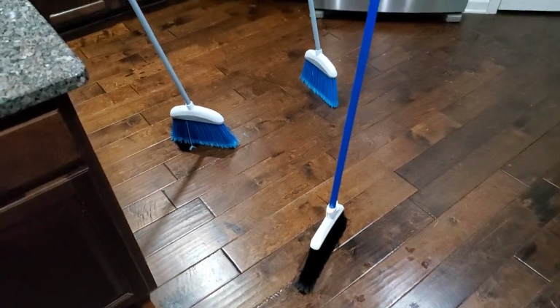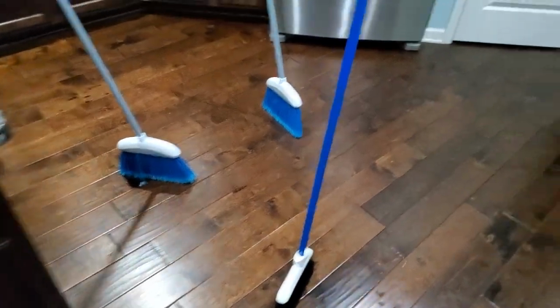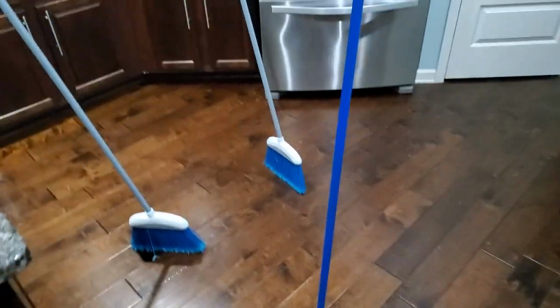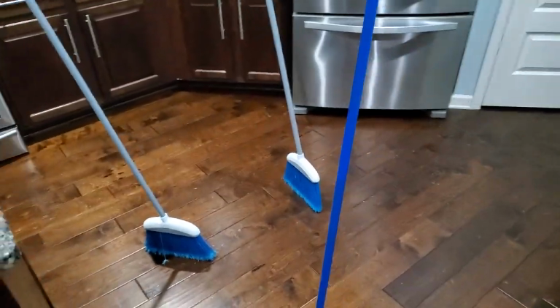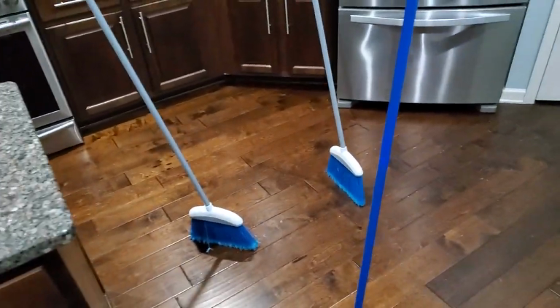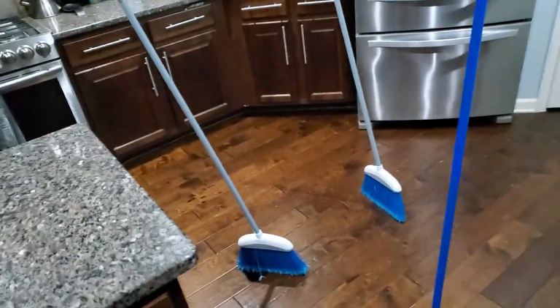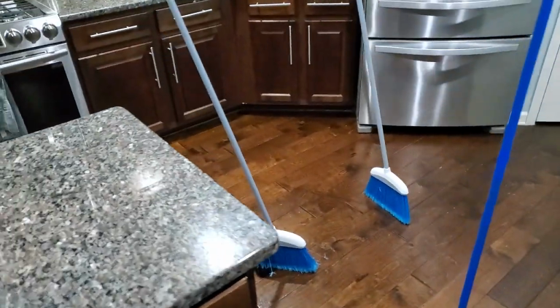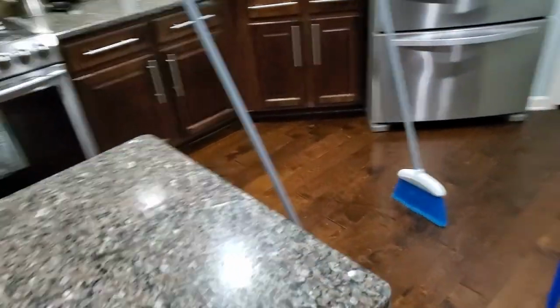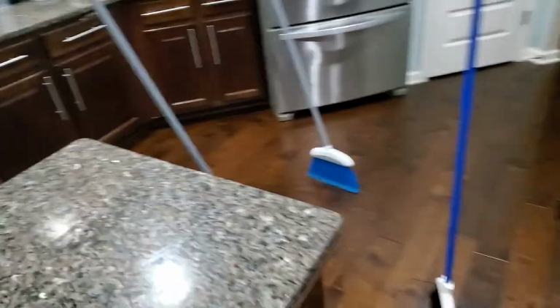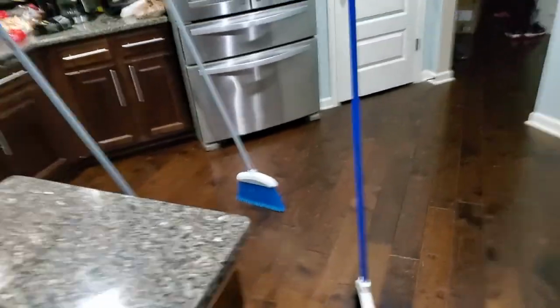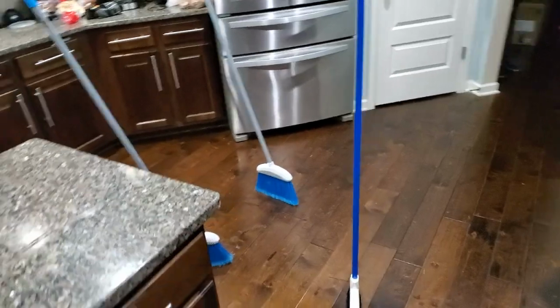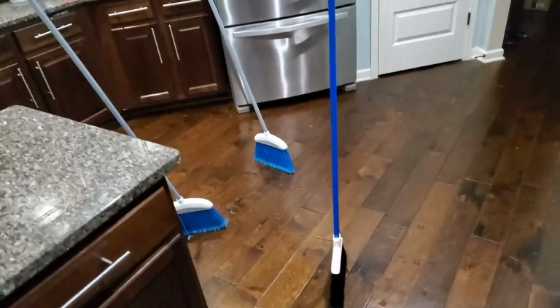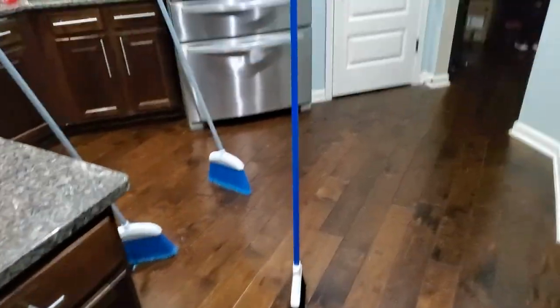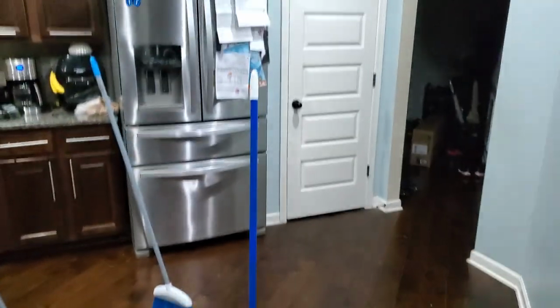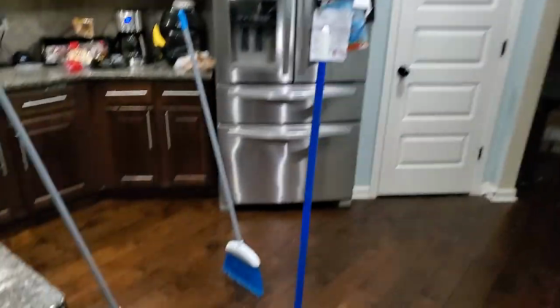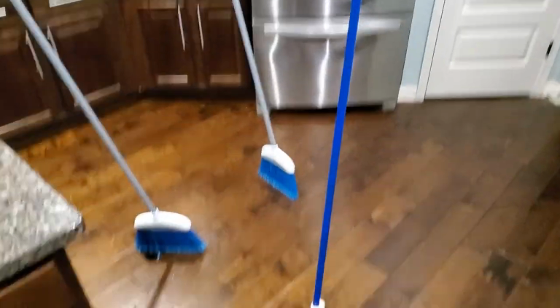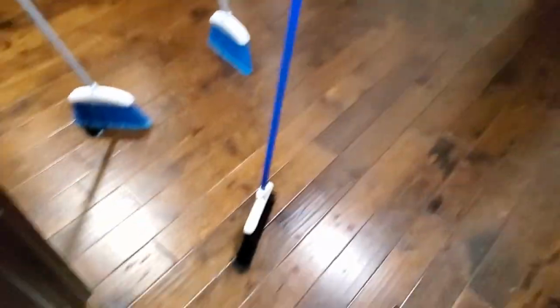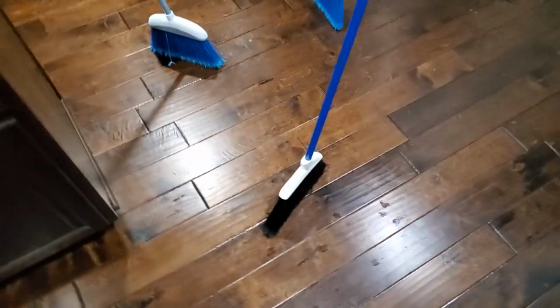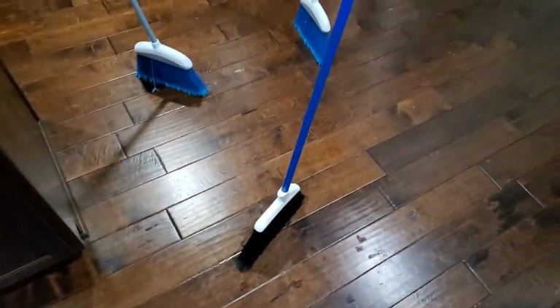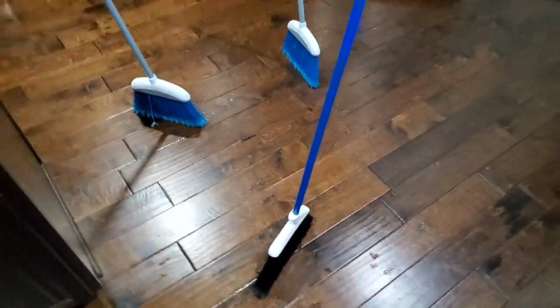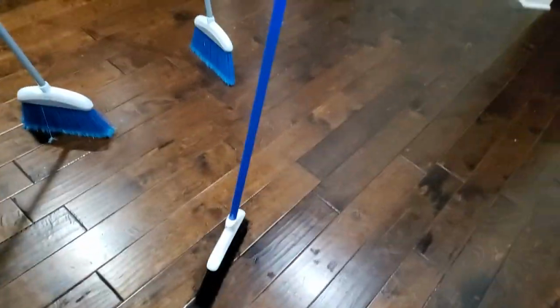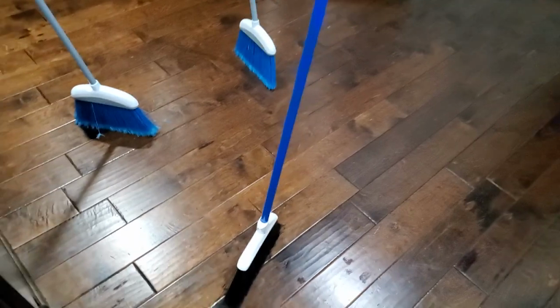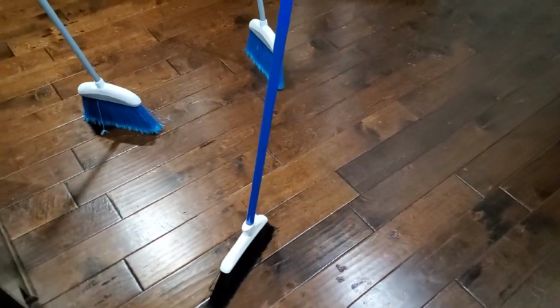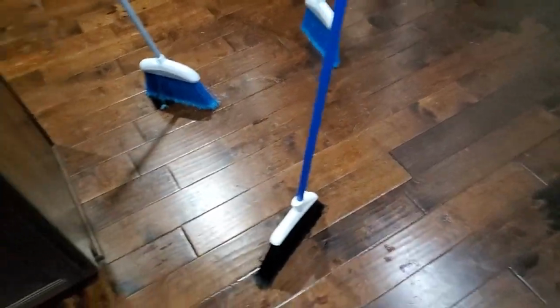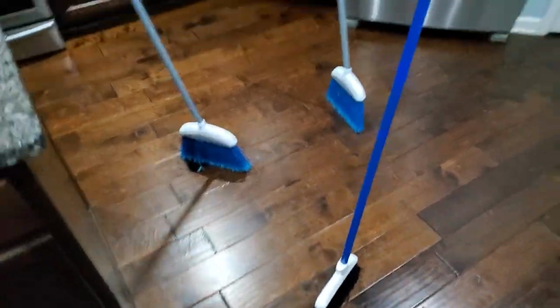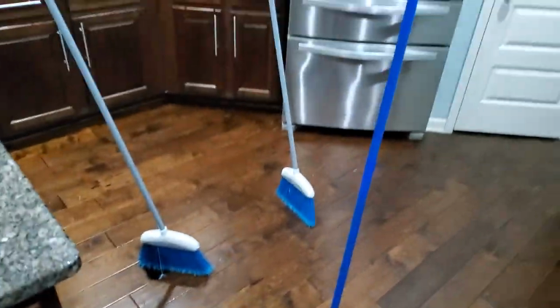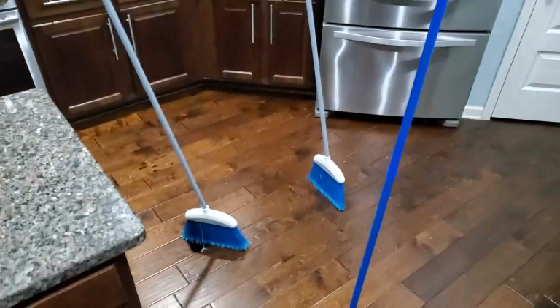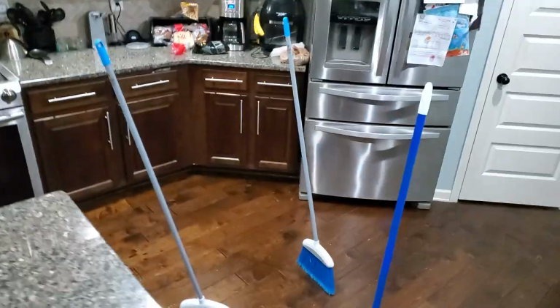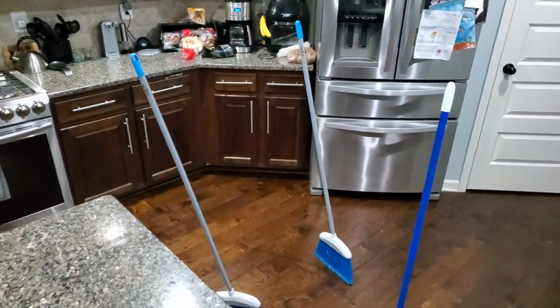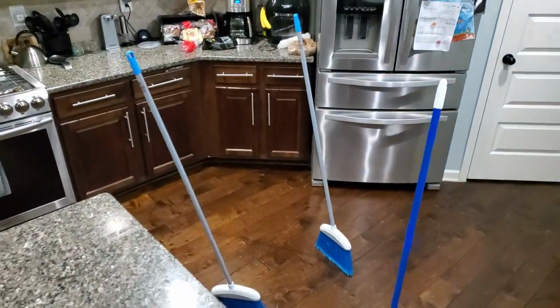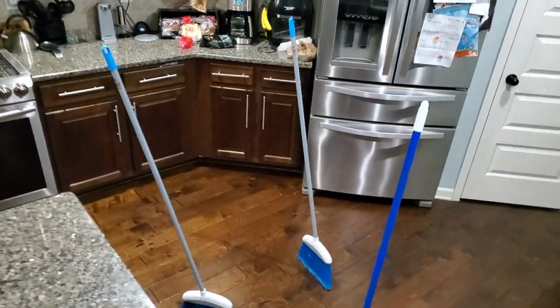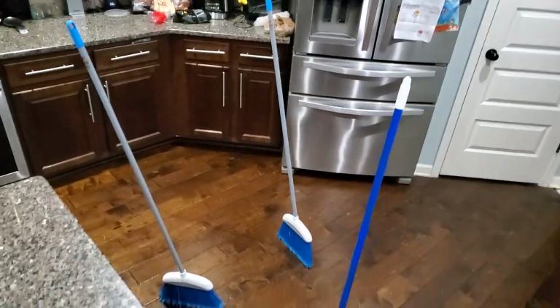The good thing about it — if what the news report said is true — is that you can do this anytime. So whenever y'all see this video, go grab a couple brooms and try it out in your own home and see if it works for you.